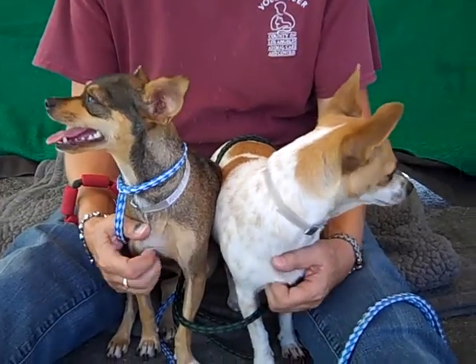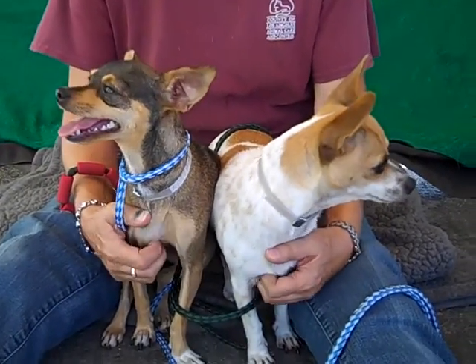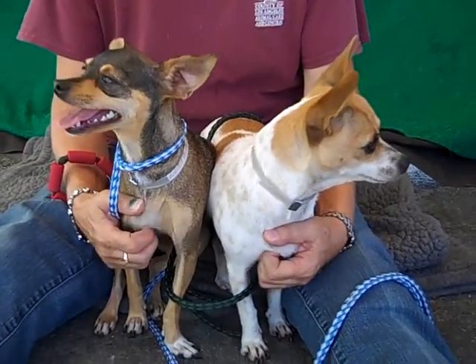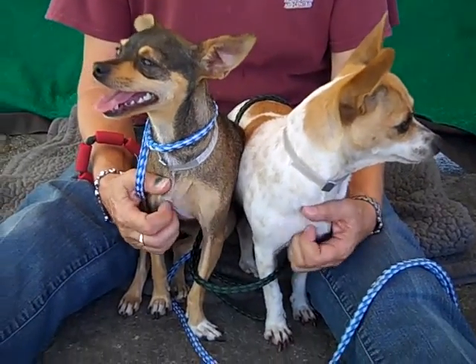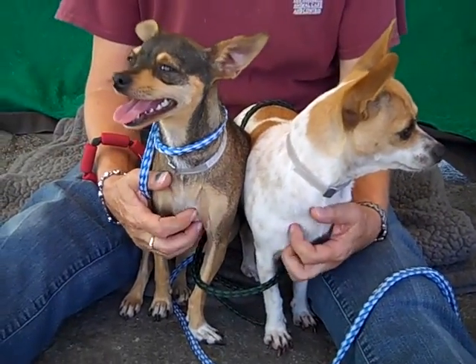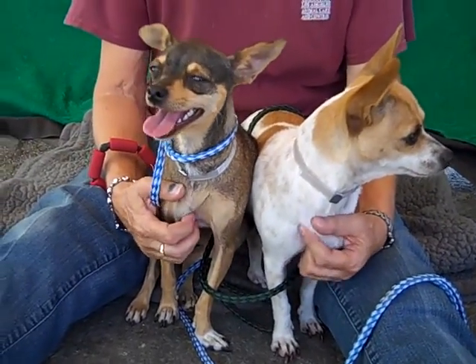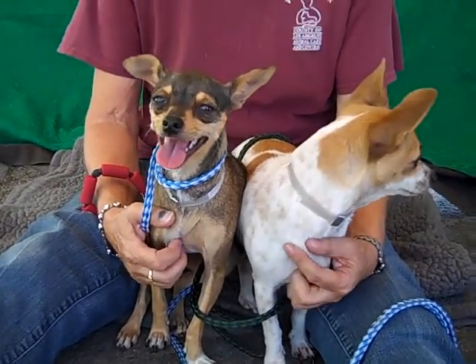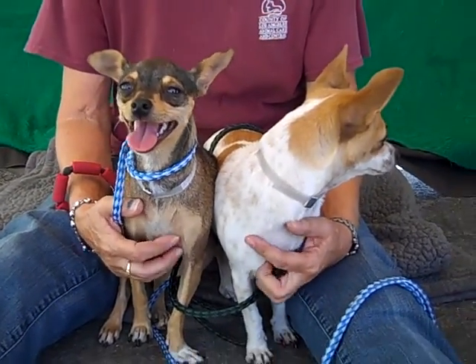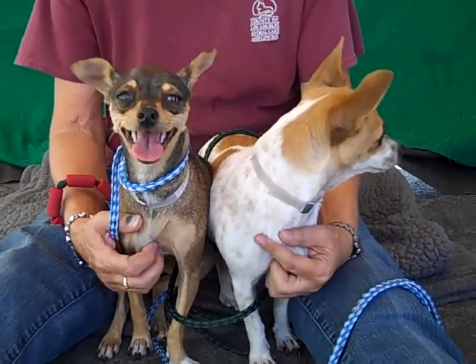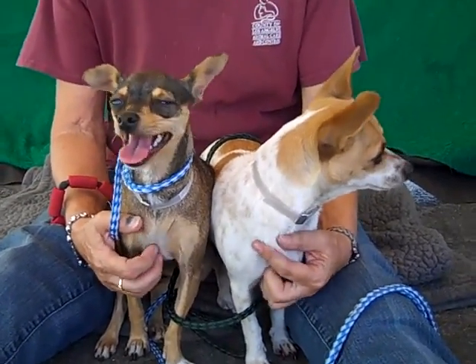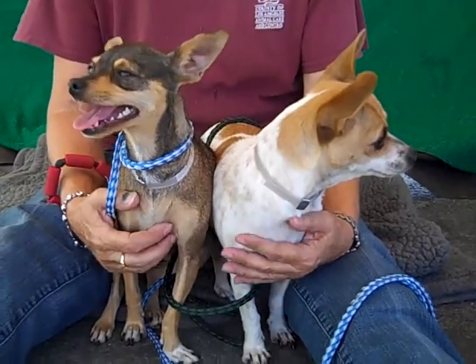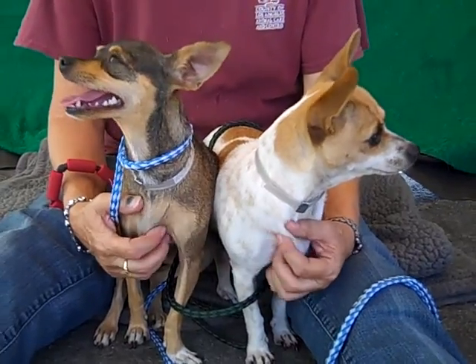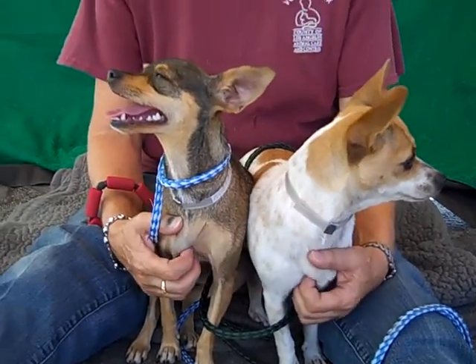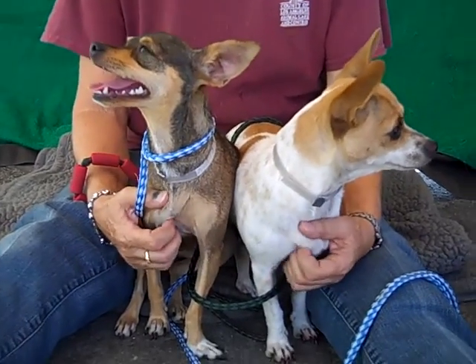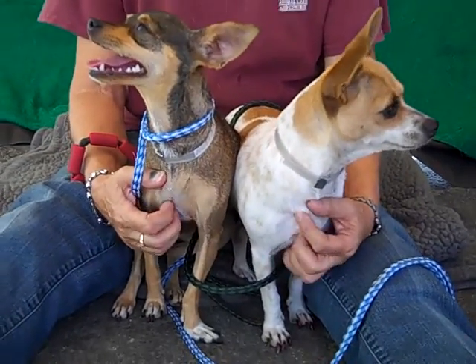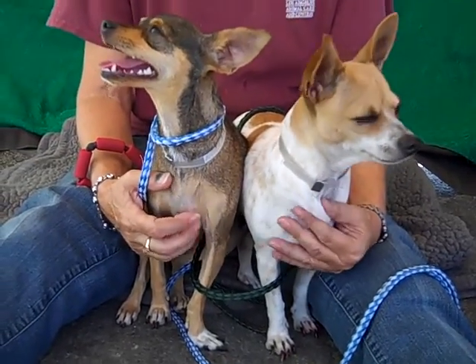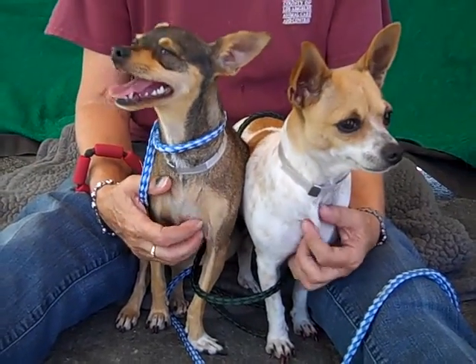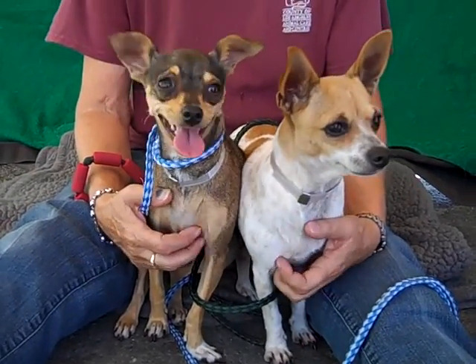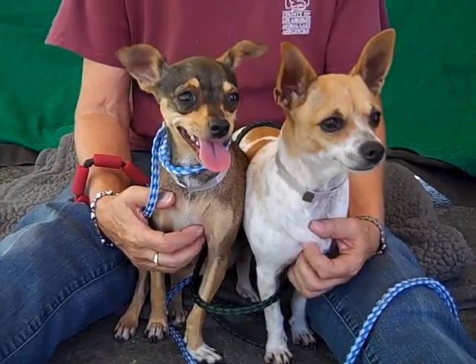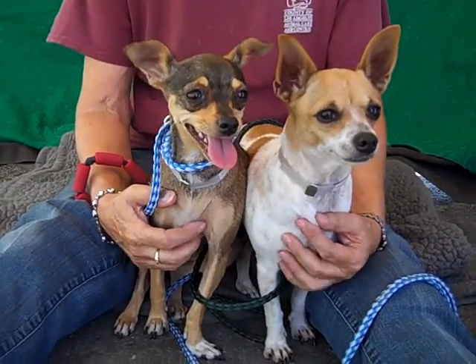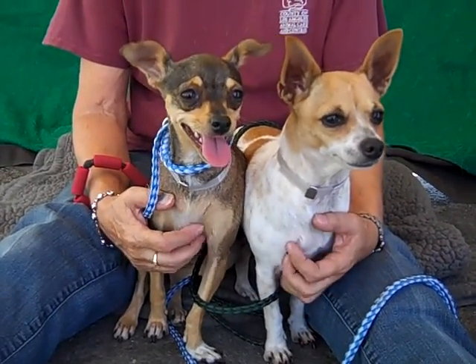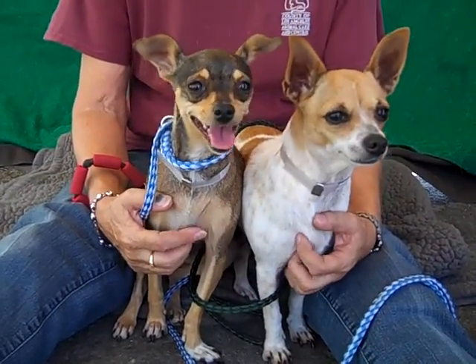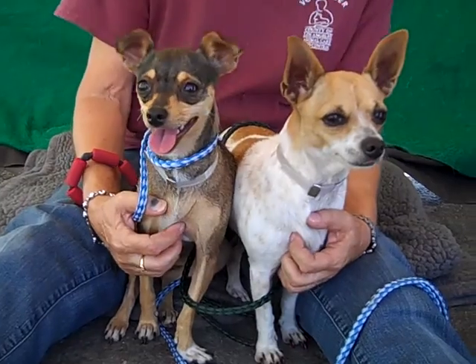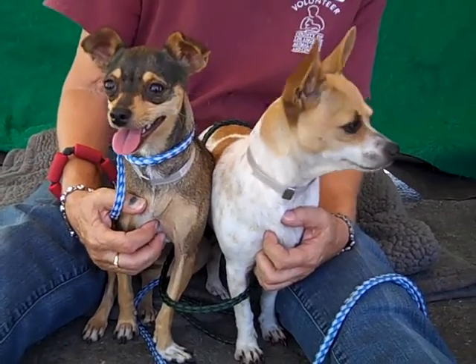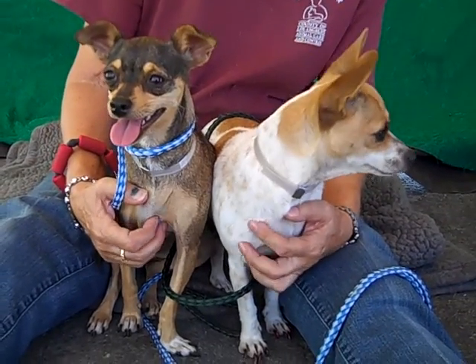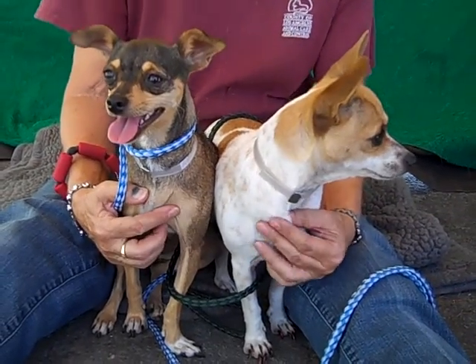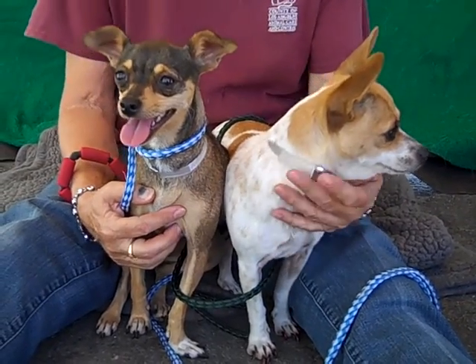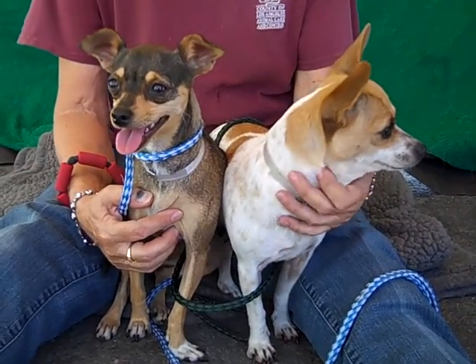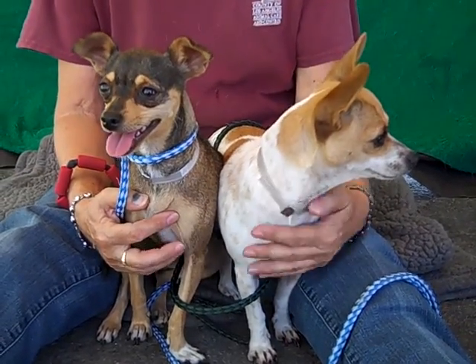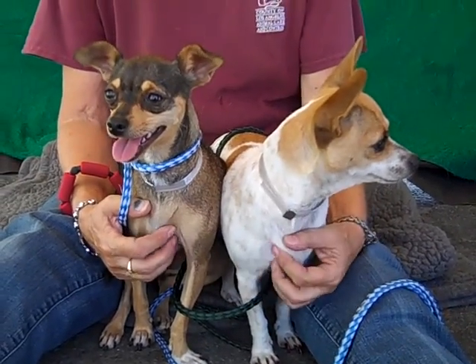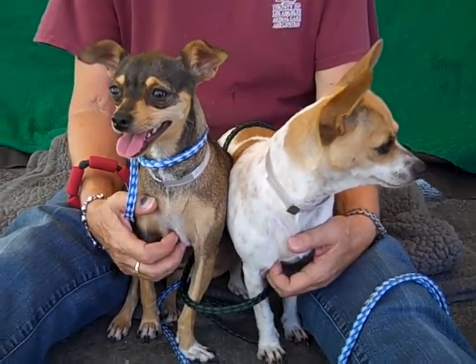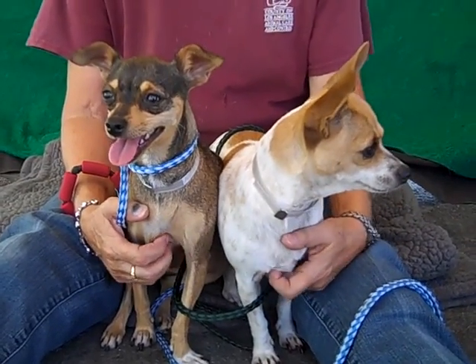It's such a cute pair. We have Pepsi and Sprite. Pepsi on the left, Sprite on the right. Pepsi's ID number is A4867398 and Sprite on the right is A4867400.